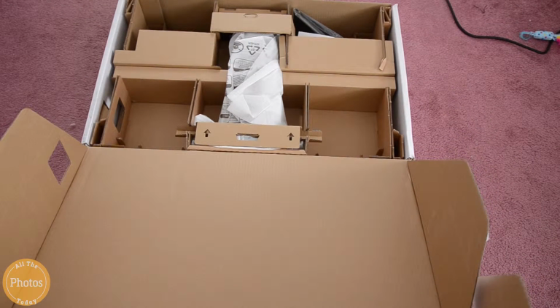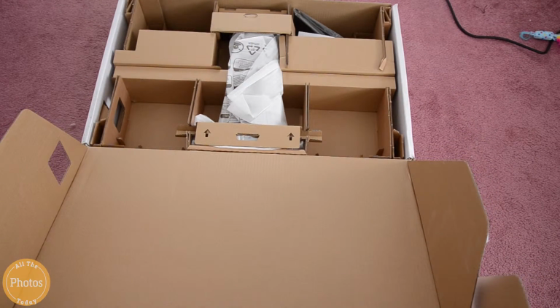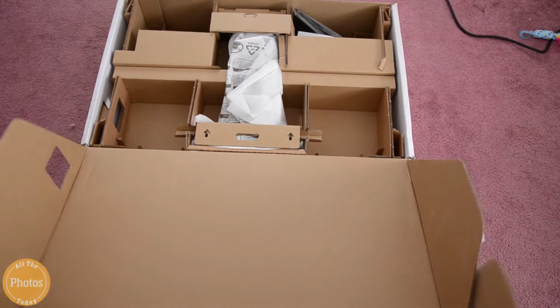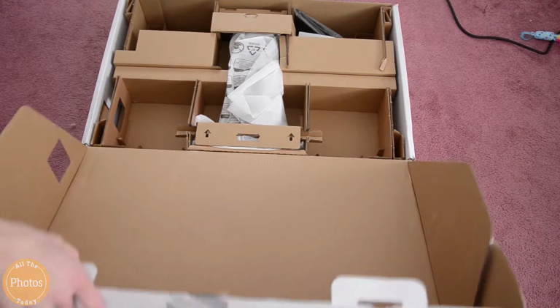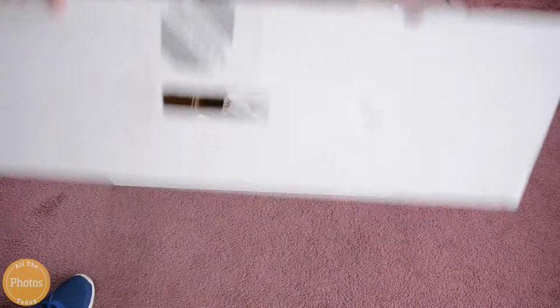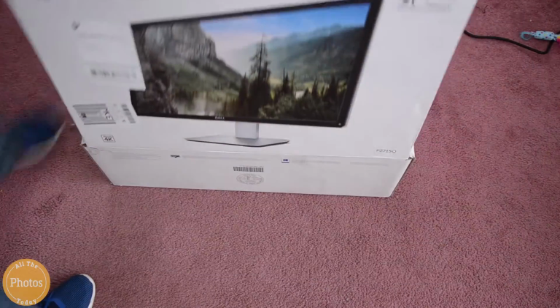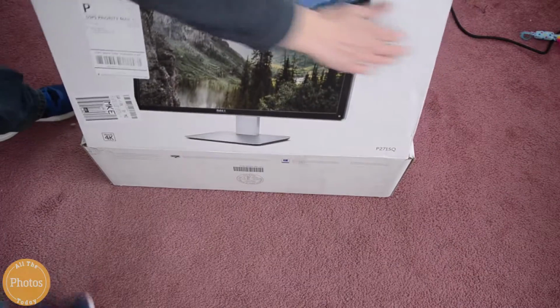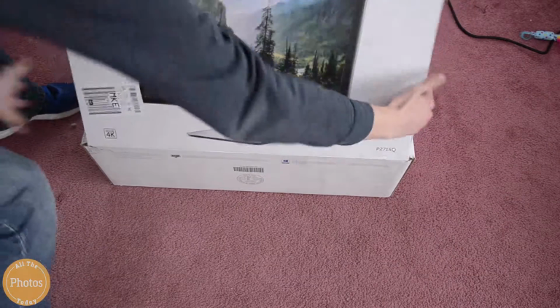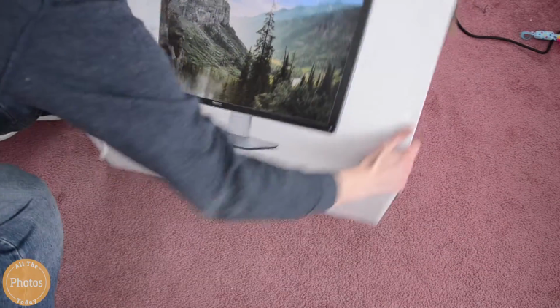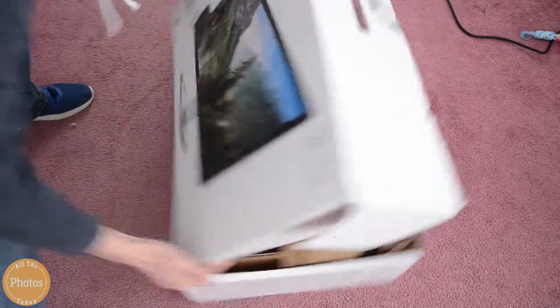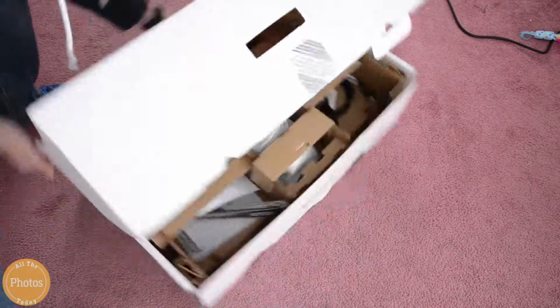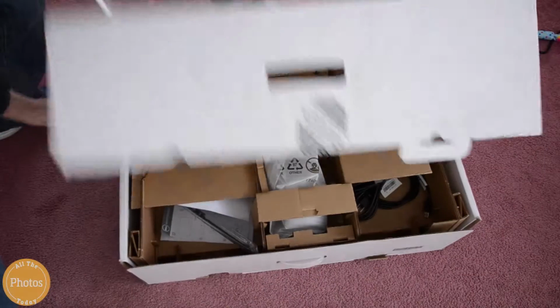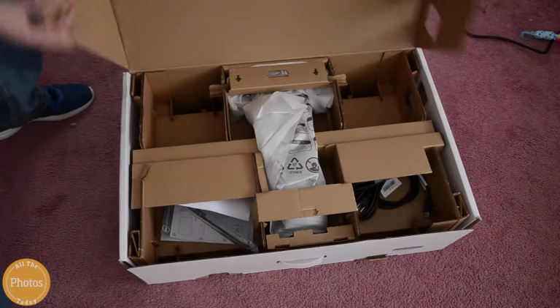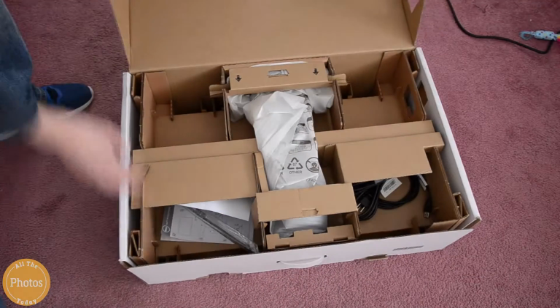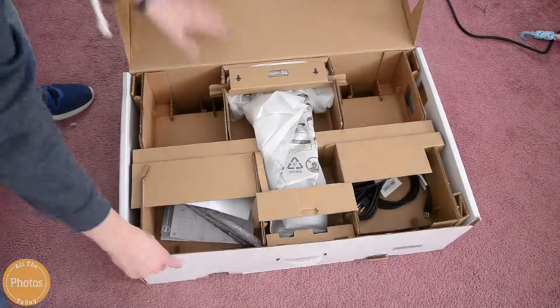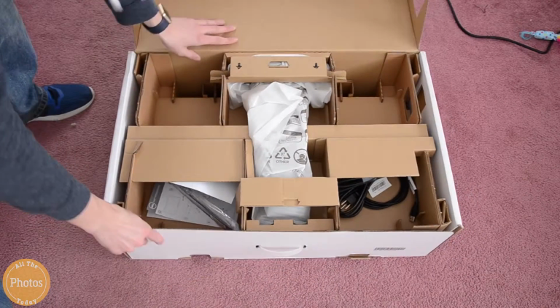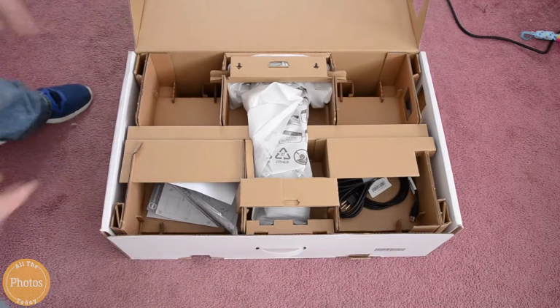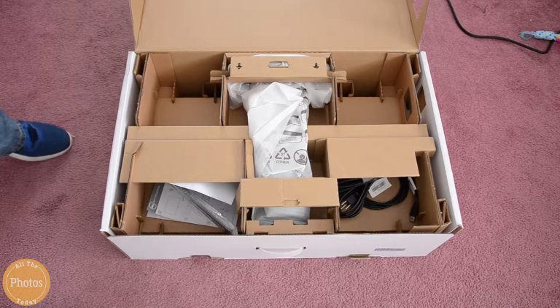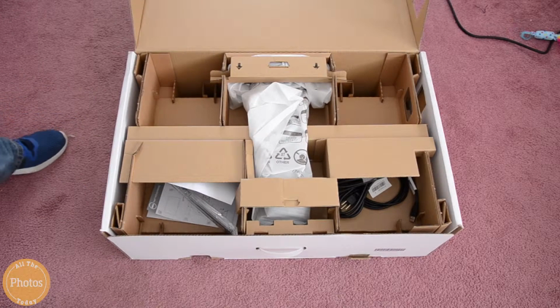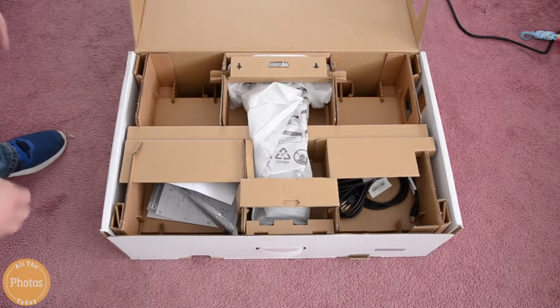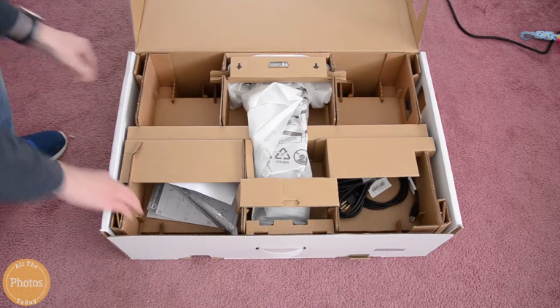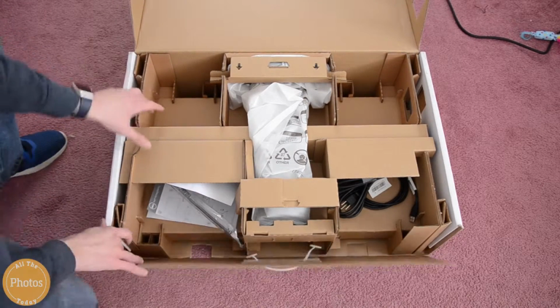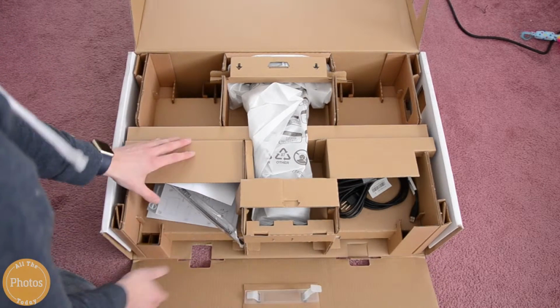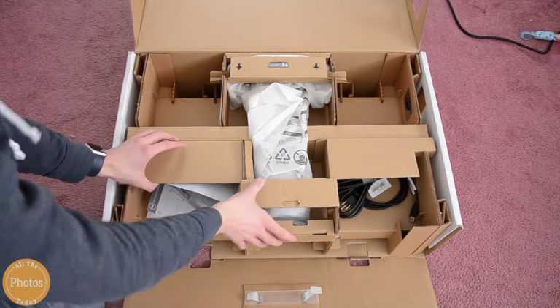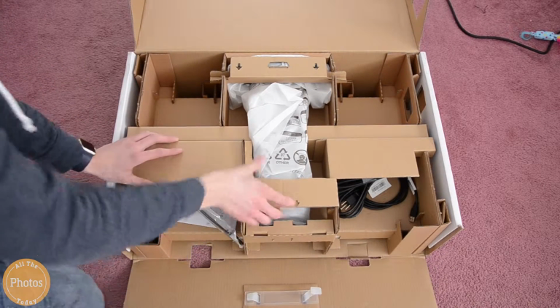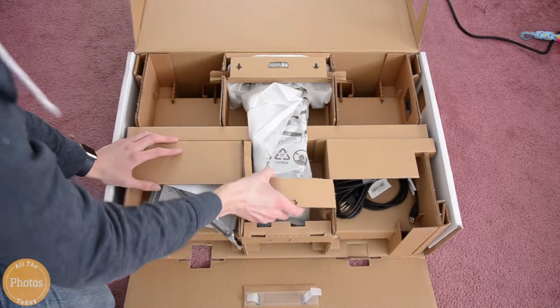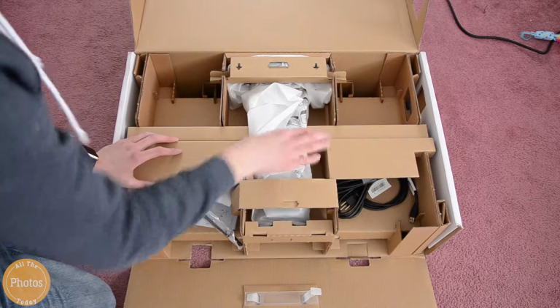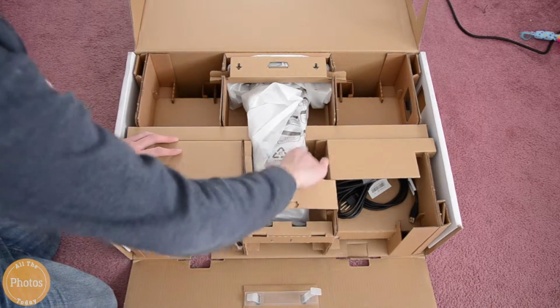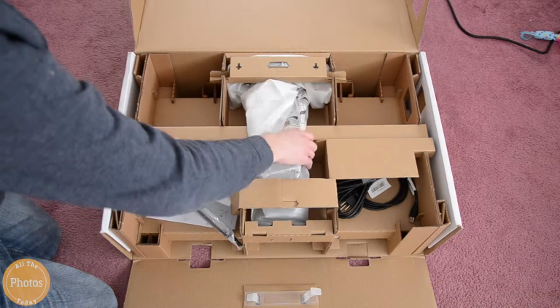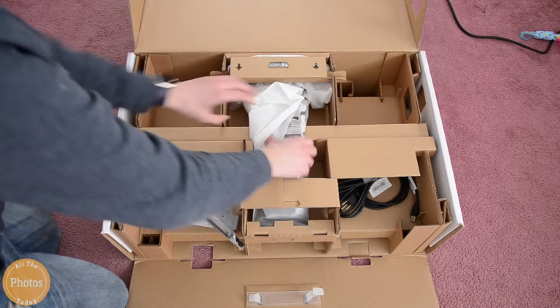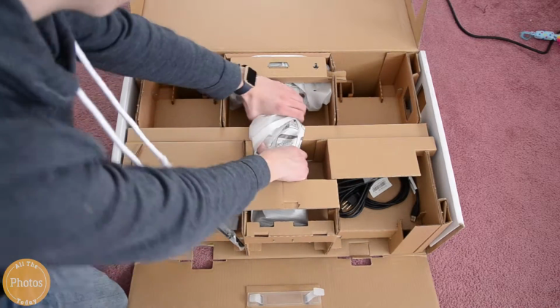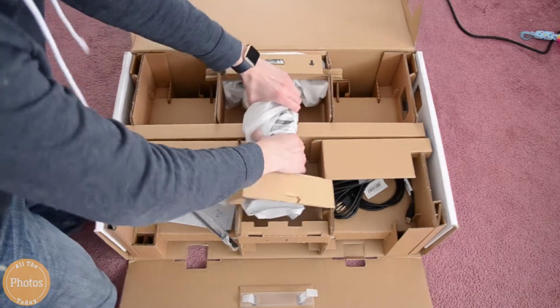It's not as clean as the Retina iMac that I have, but it's still pretty good. So now I'm just trying to get it into the box, and we have a lot of cardboard, and we can already see some cables and the stand. This box was really weird to get into.